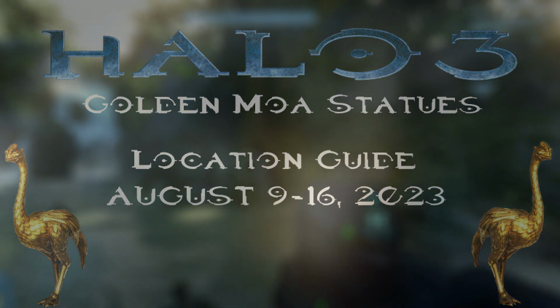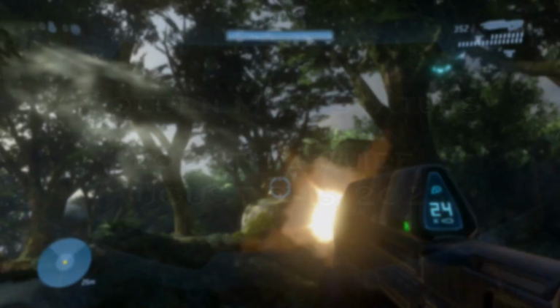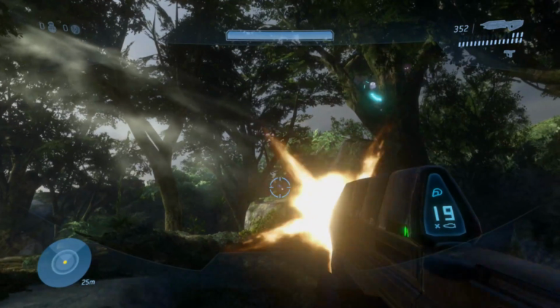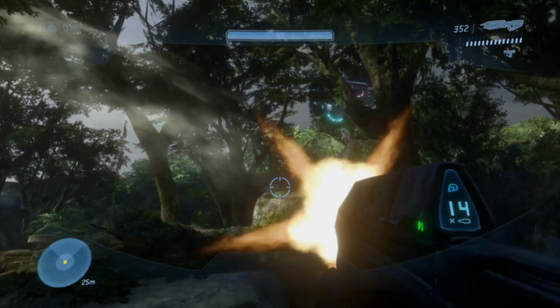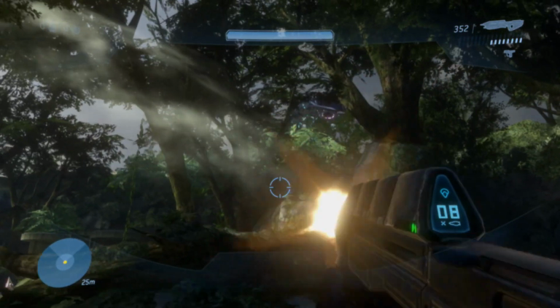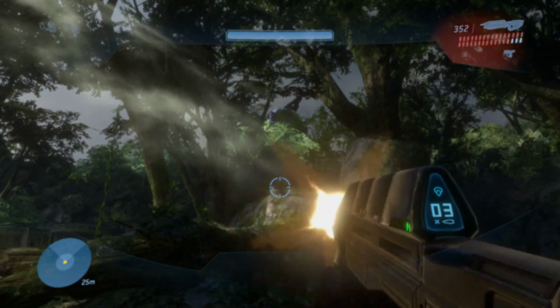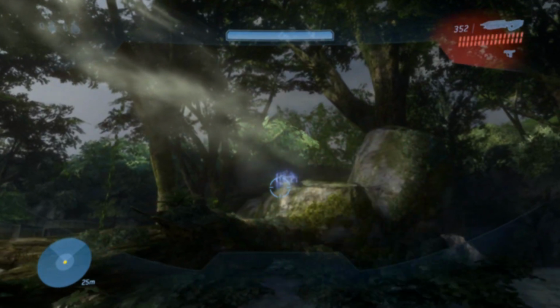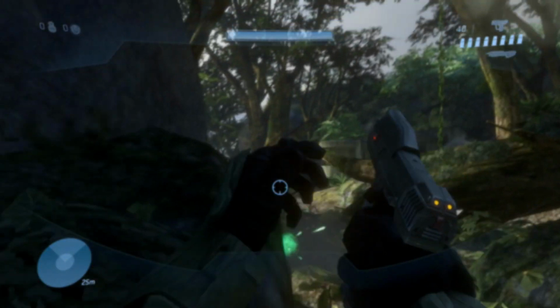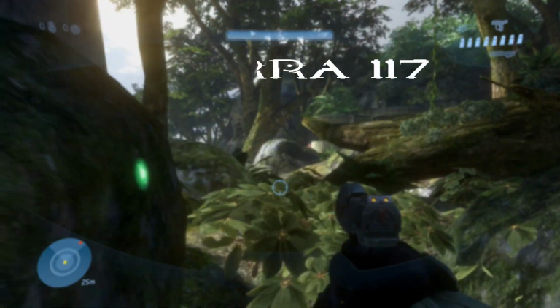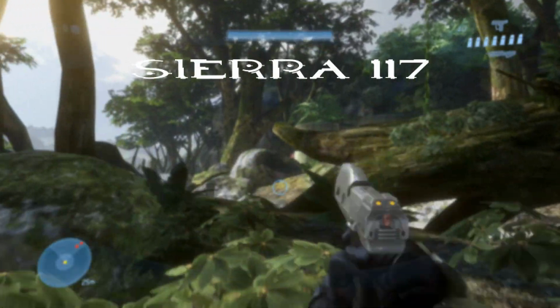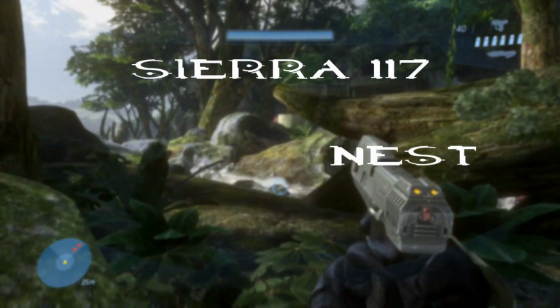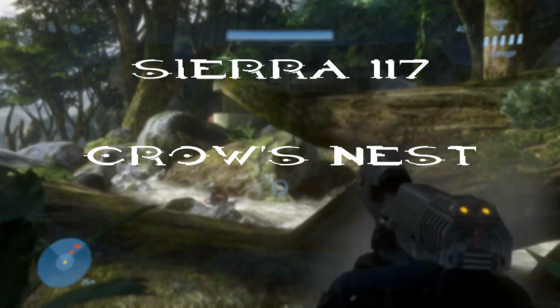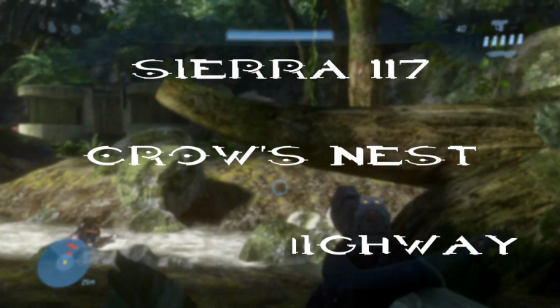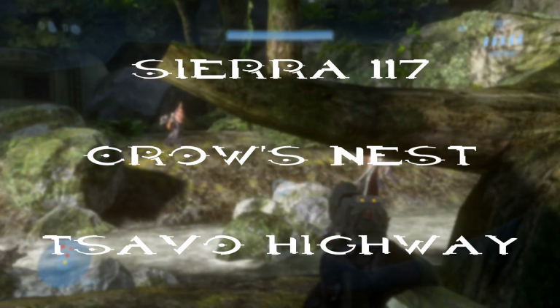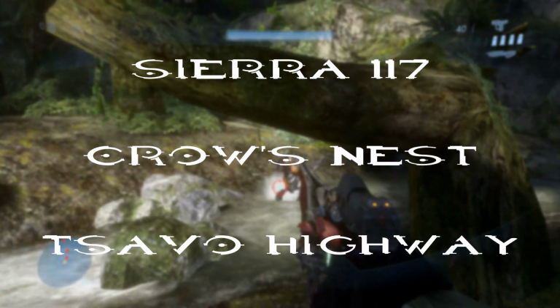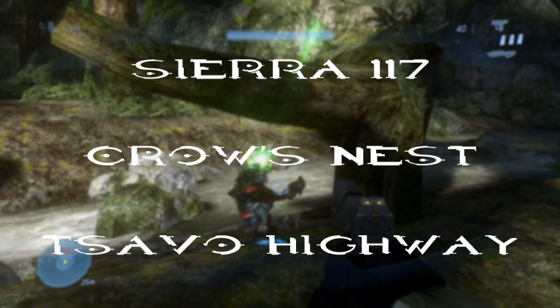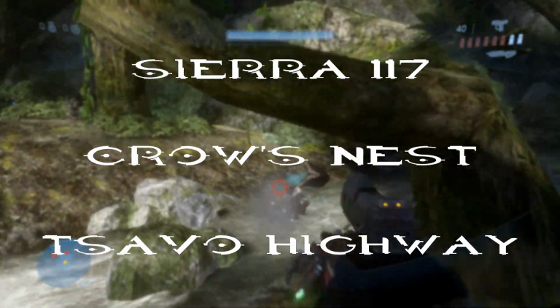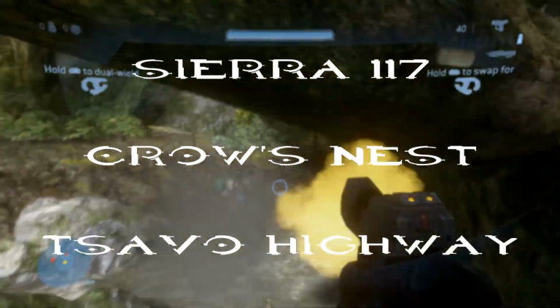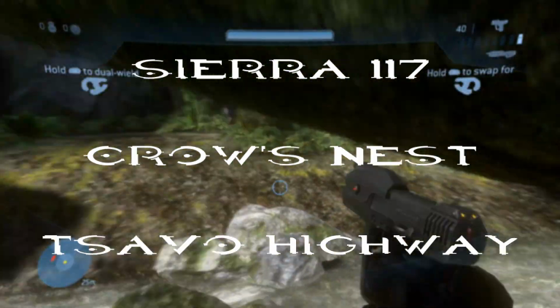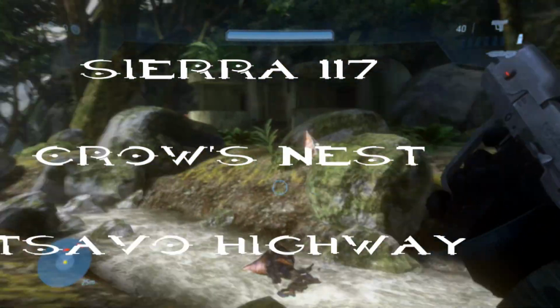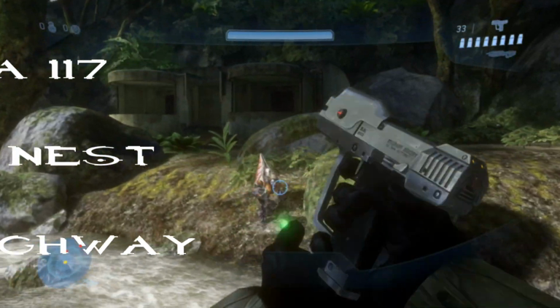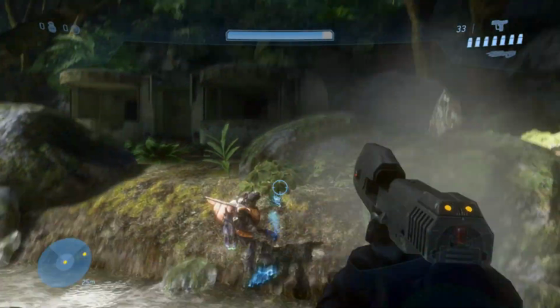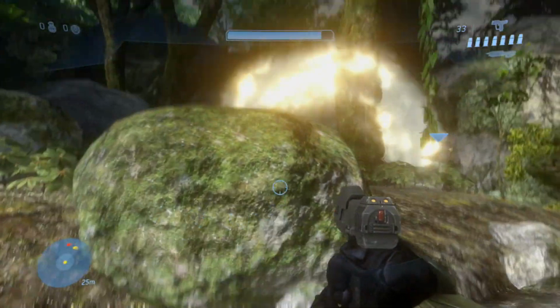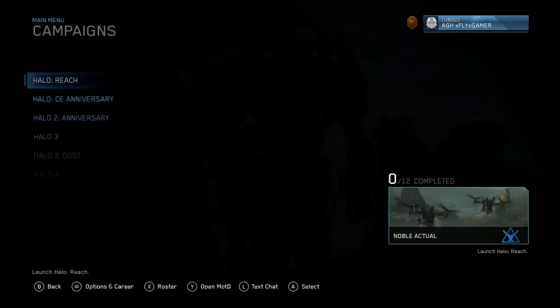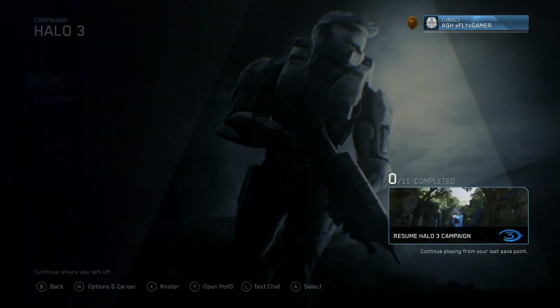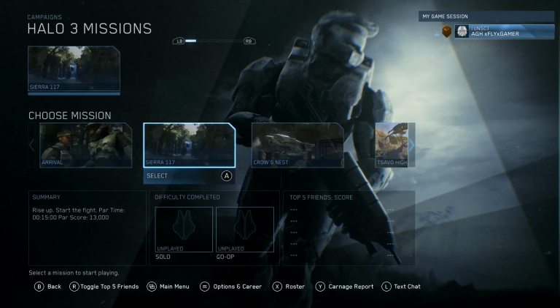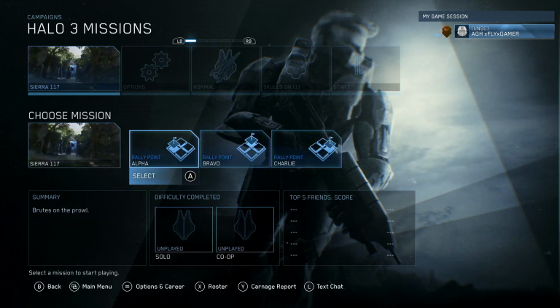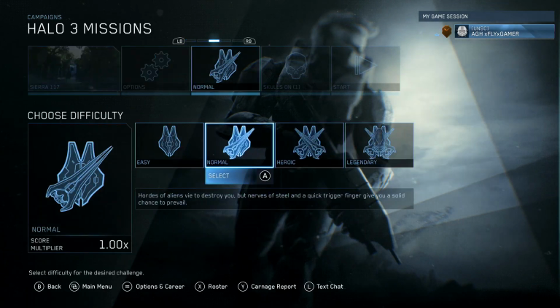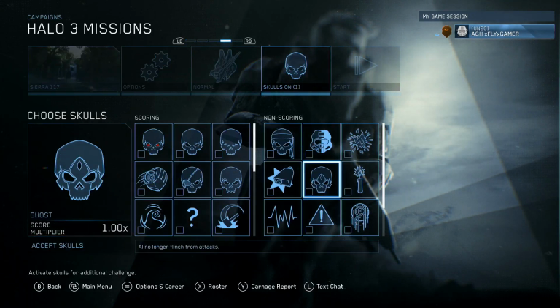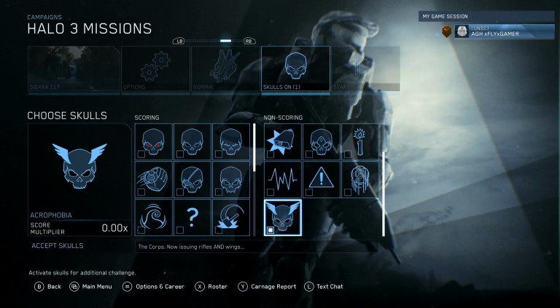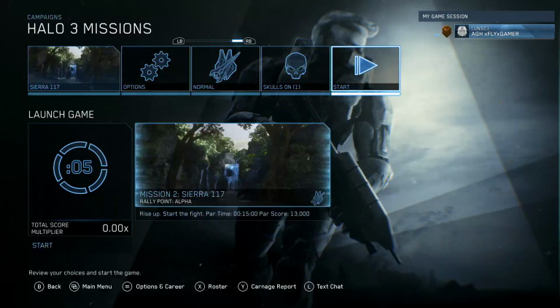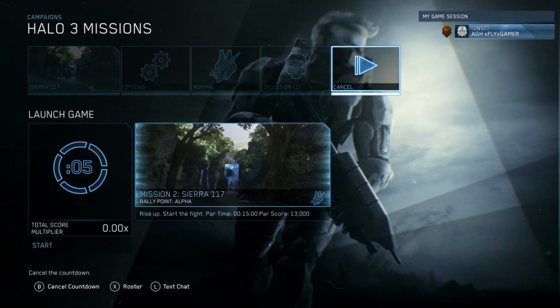You can find these on the first, second, and third mission. These are Sierra 117, Crow's Nest, and Tsavo Highway. You can find these on any difficulty using rally points or even the score attack option as you wish.